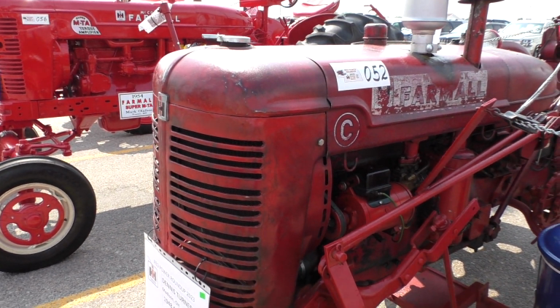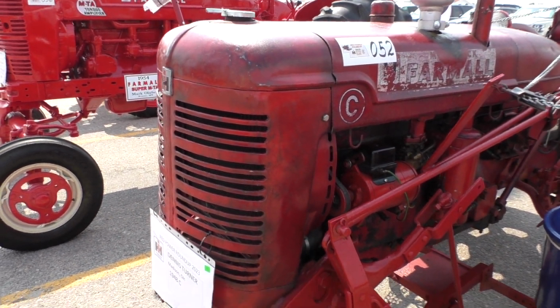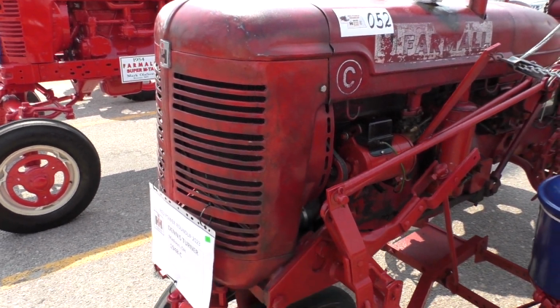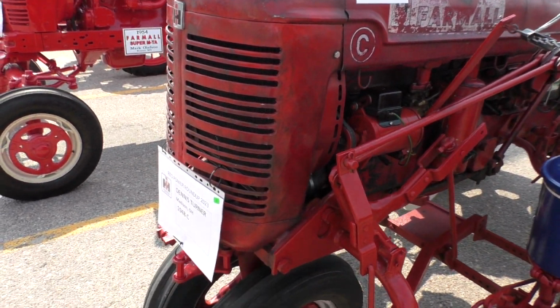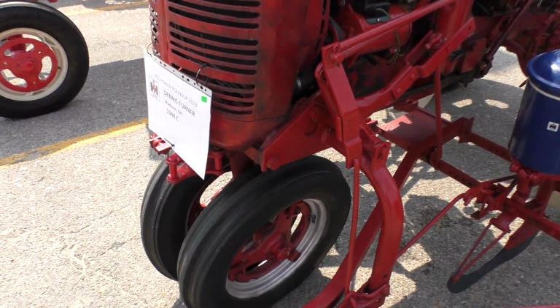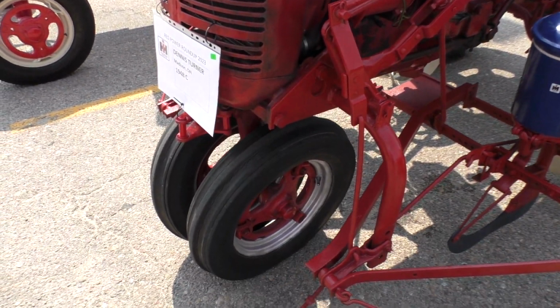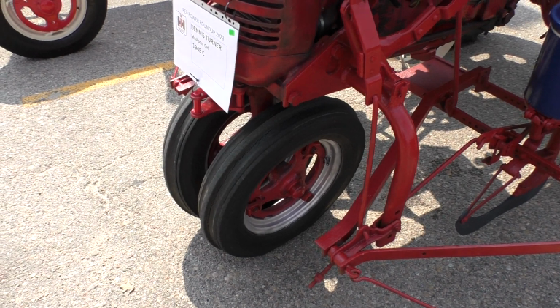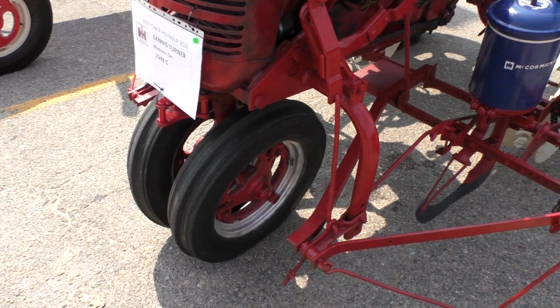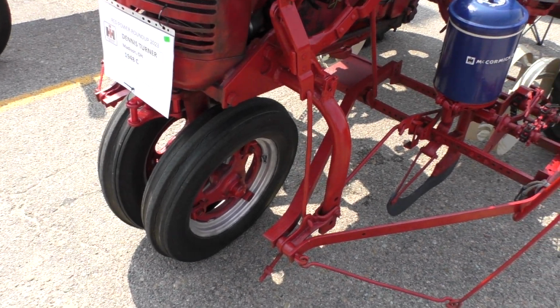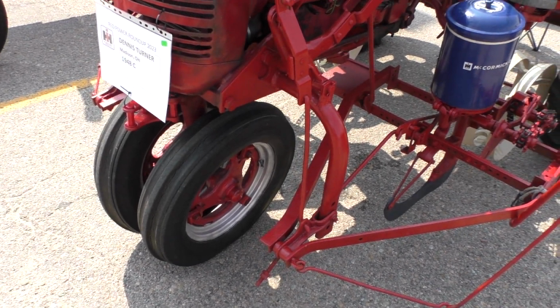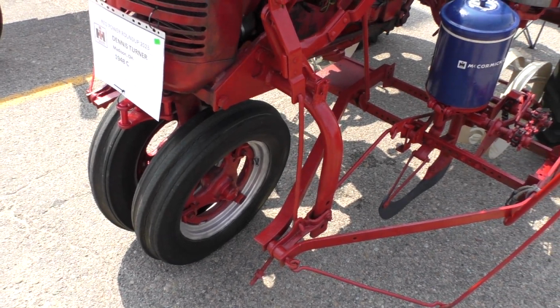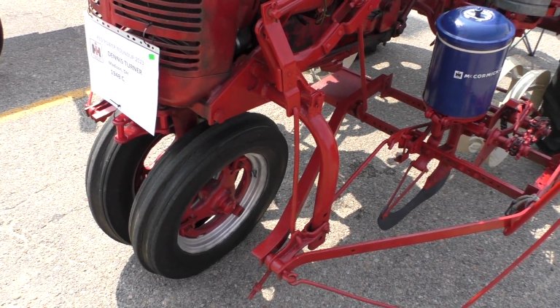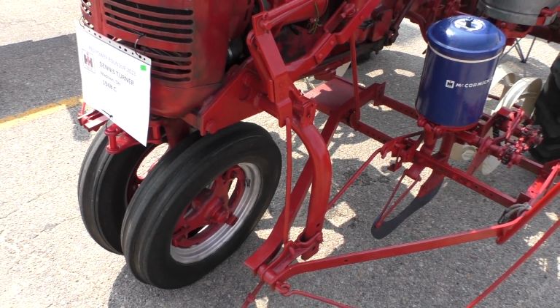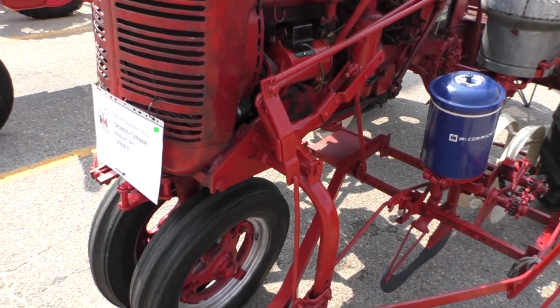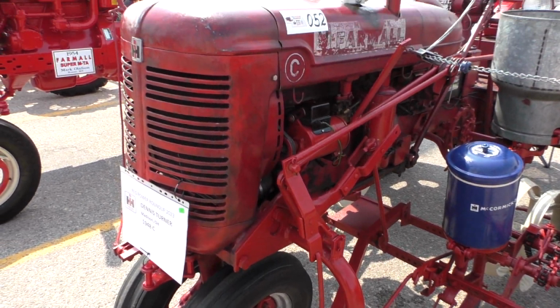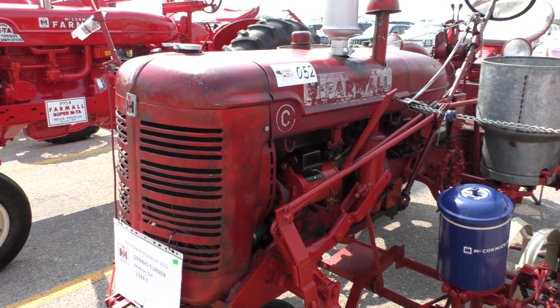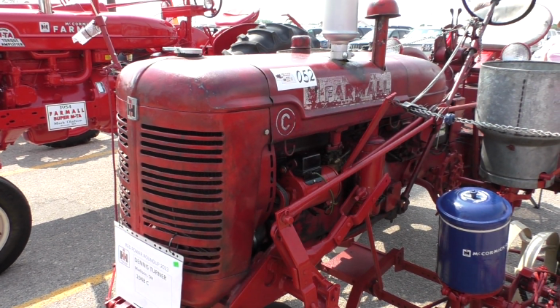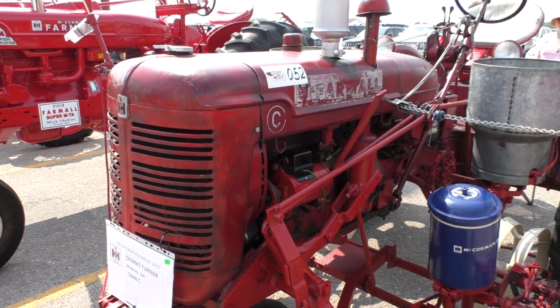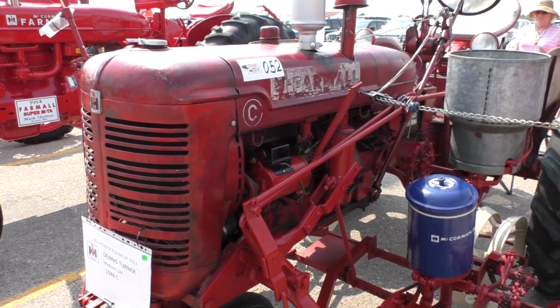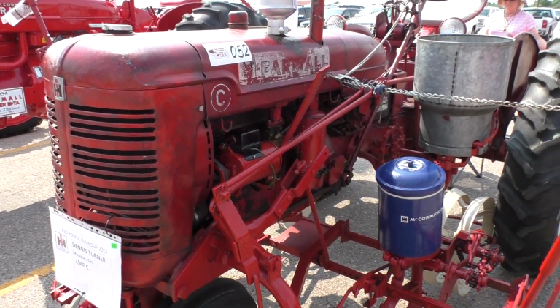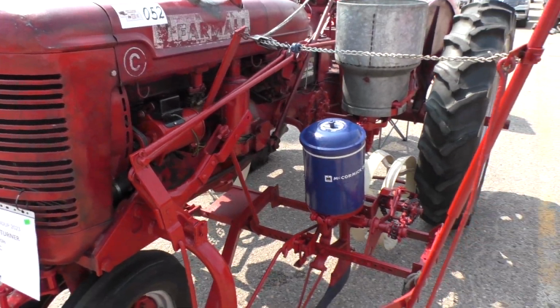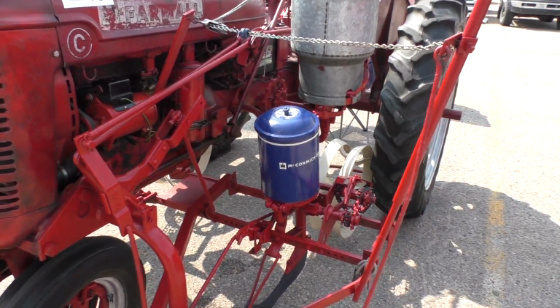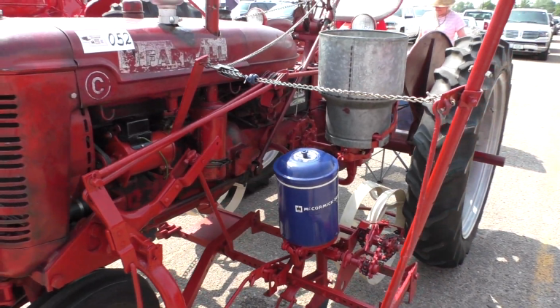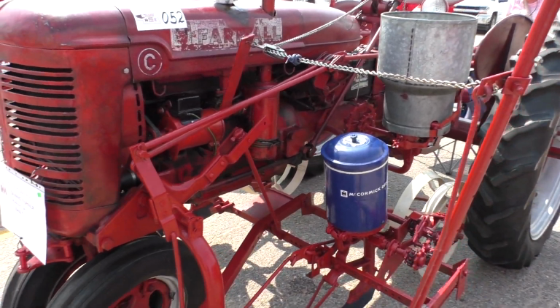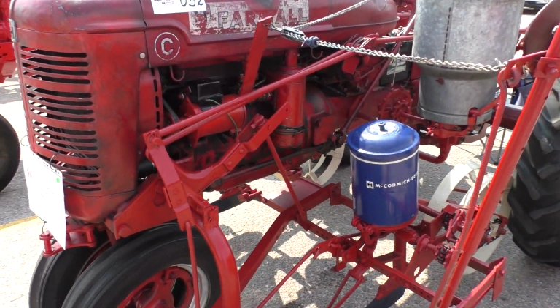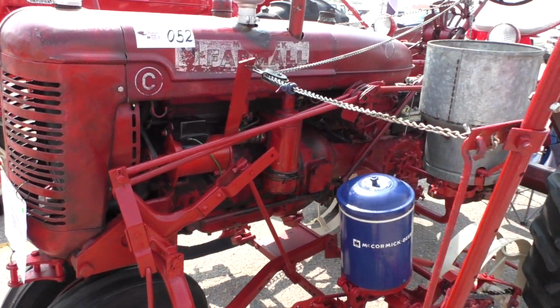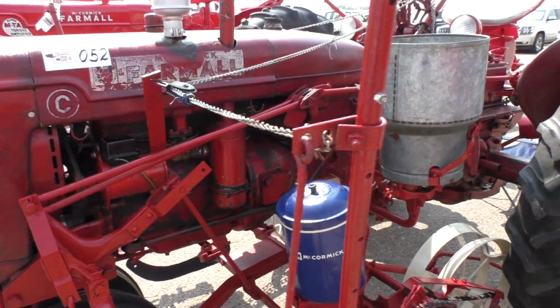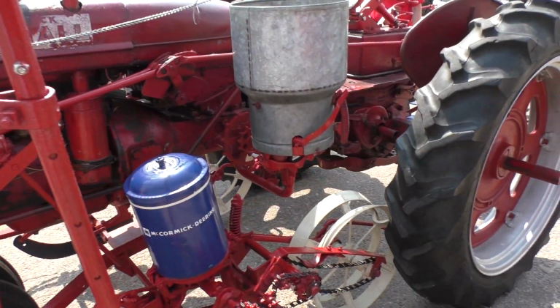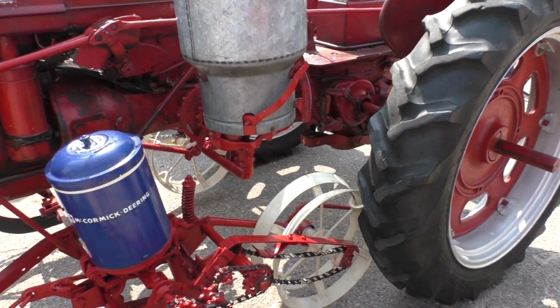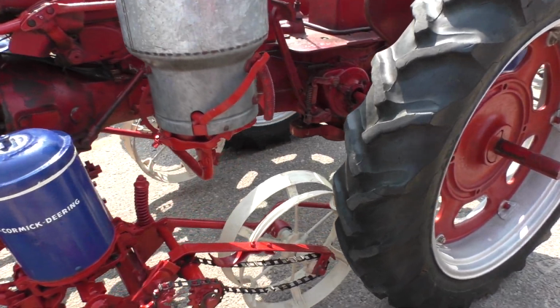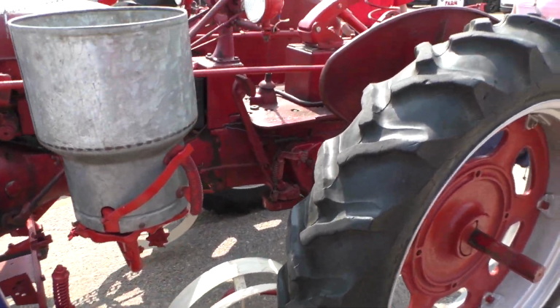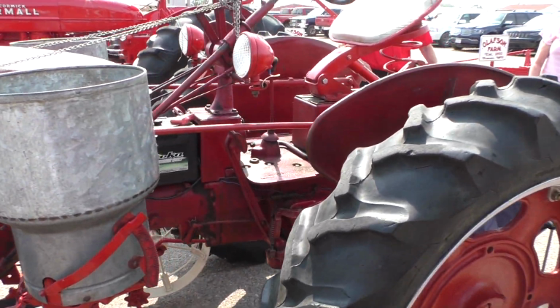It took three of us to fix it — myself, my son, and my grandson. We all worked on this. Wow. Great memory.